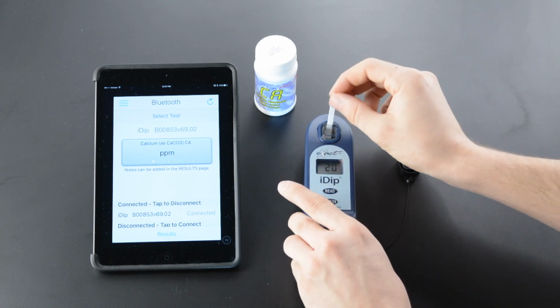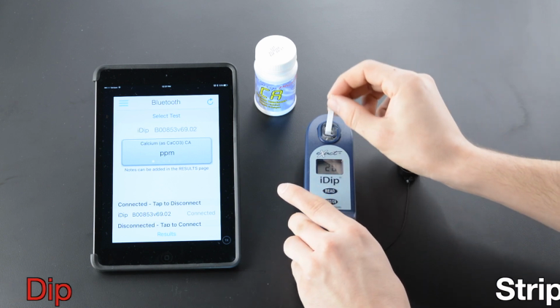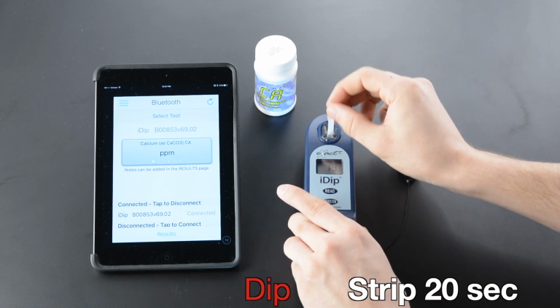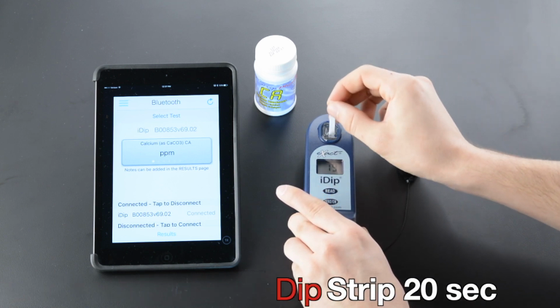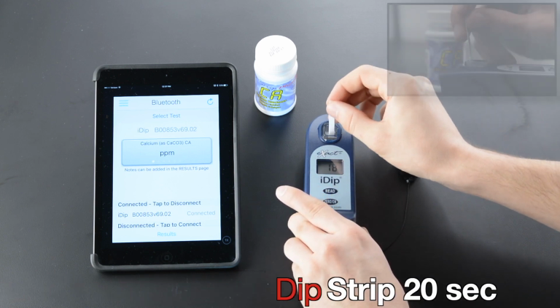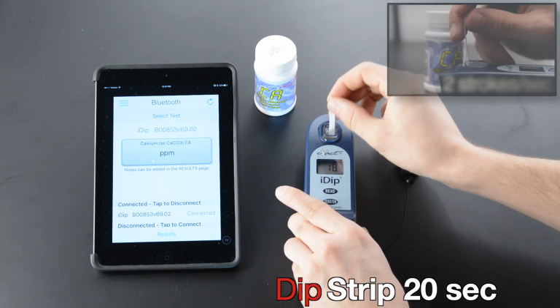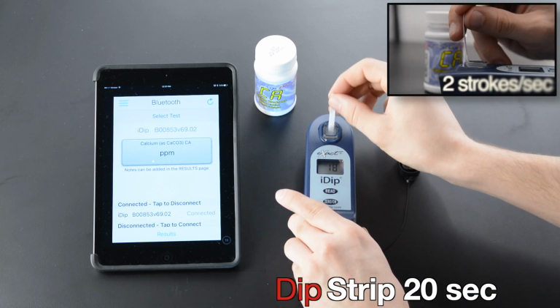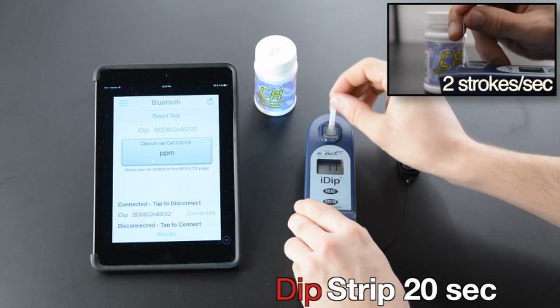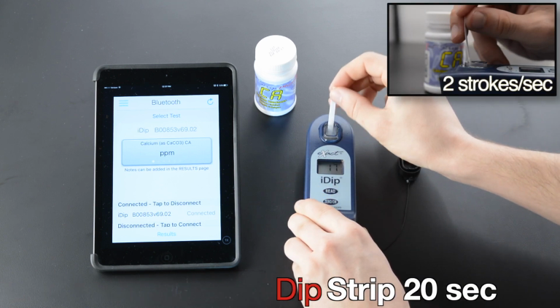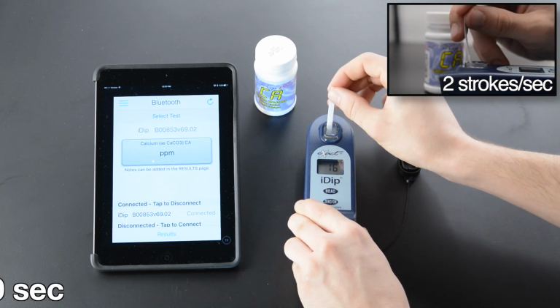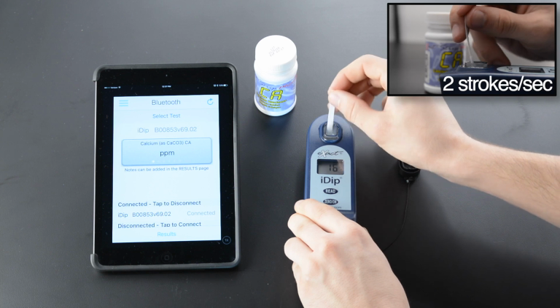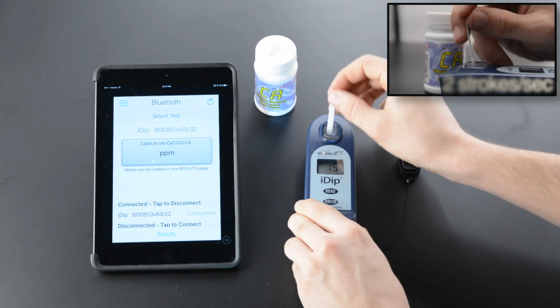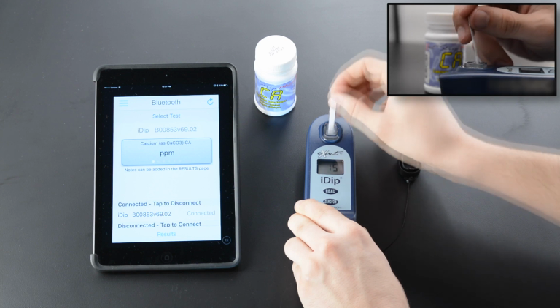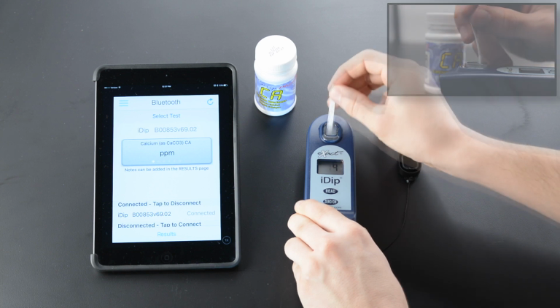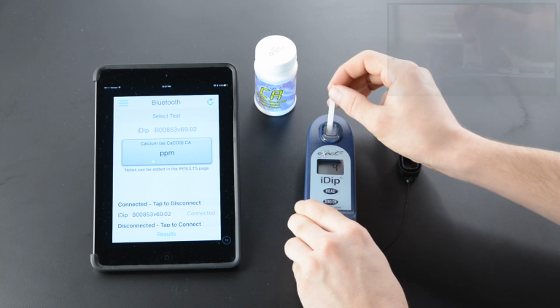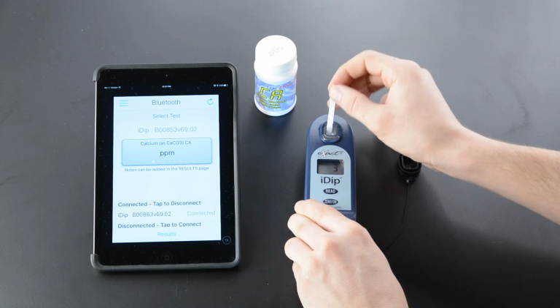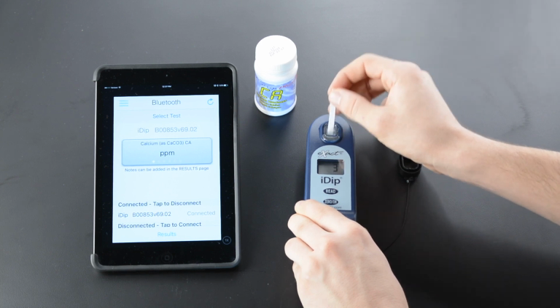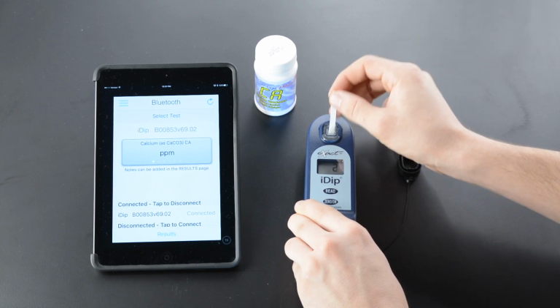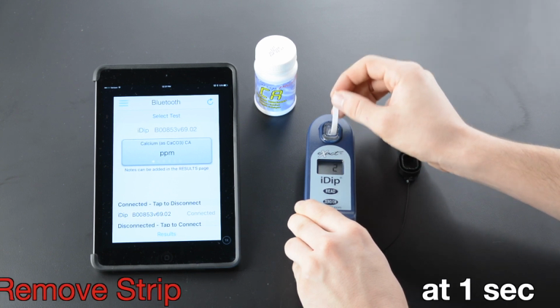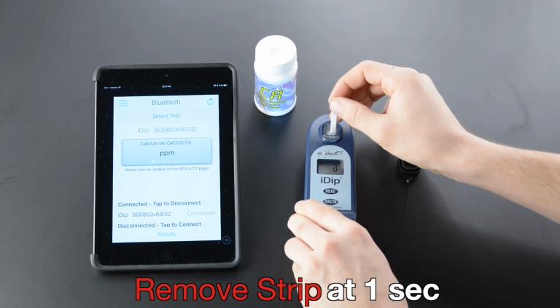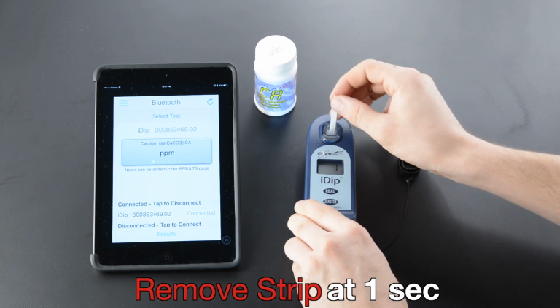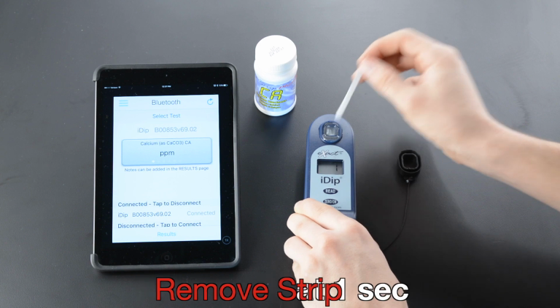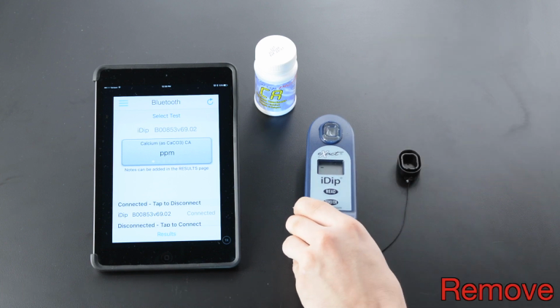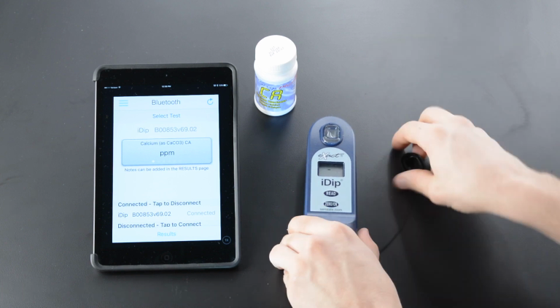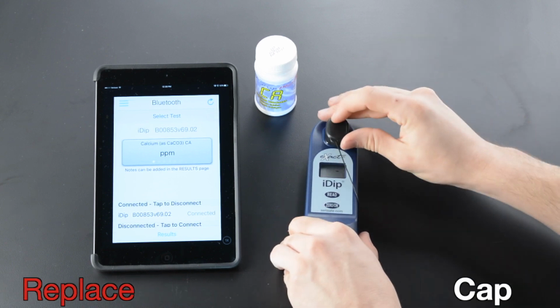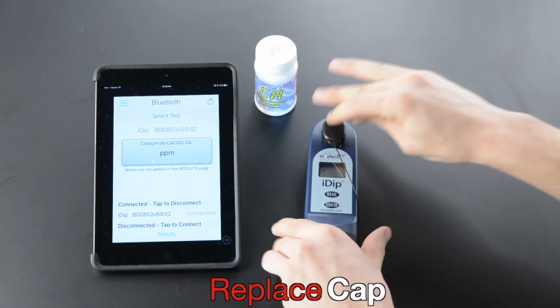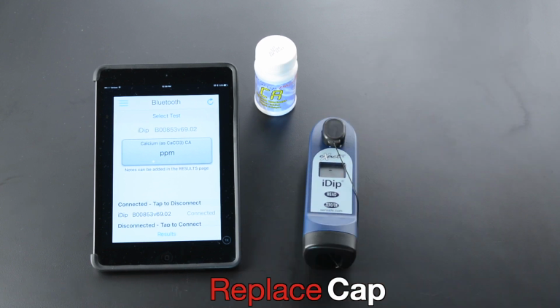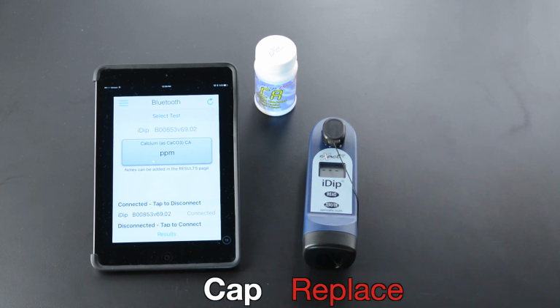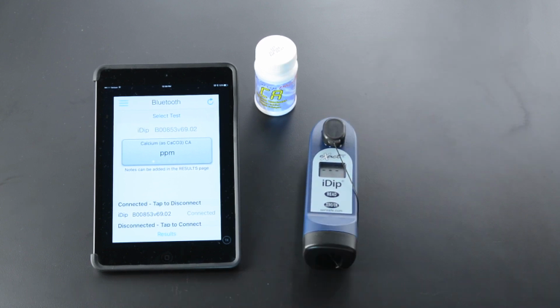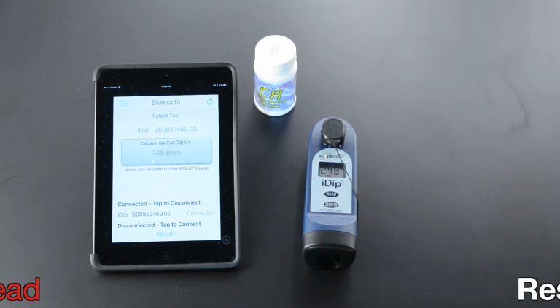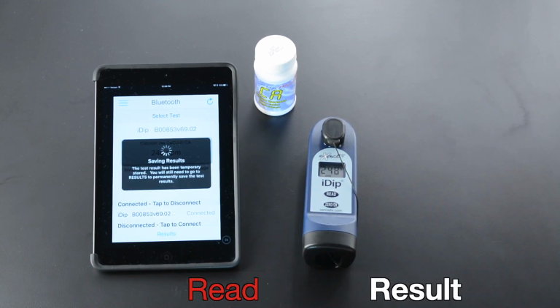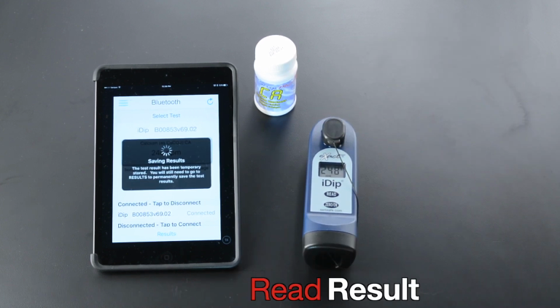Remove cap and press read. Dip strip 20 seconds, two strokes per second. Remove strip at one second. Replace cap and read result.